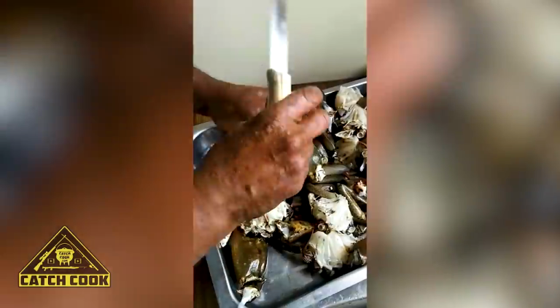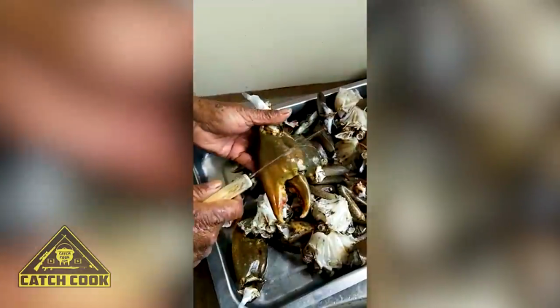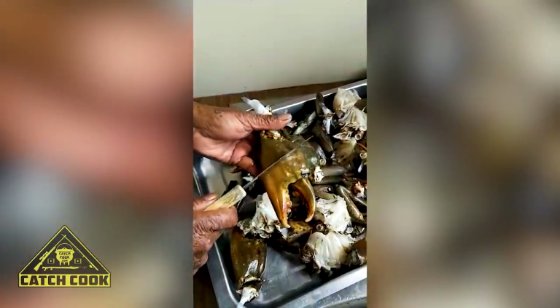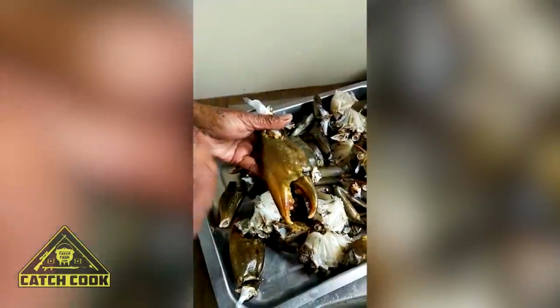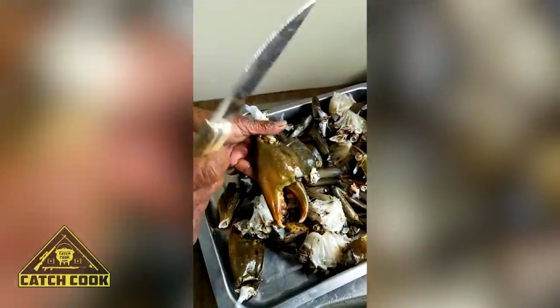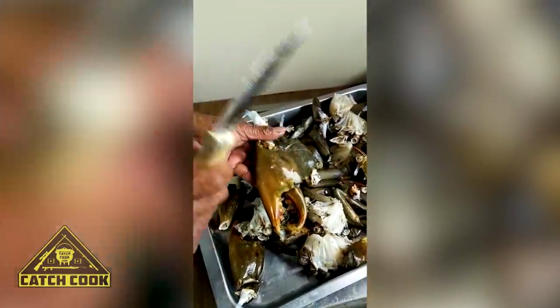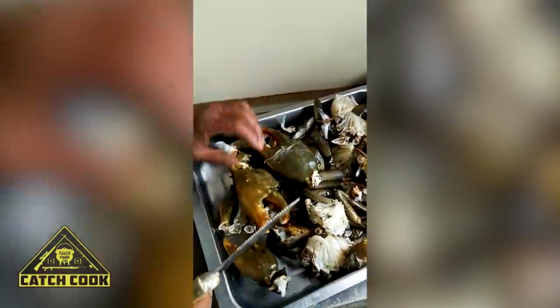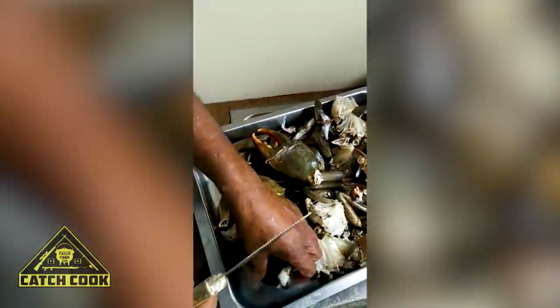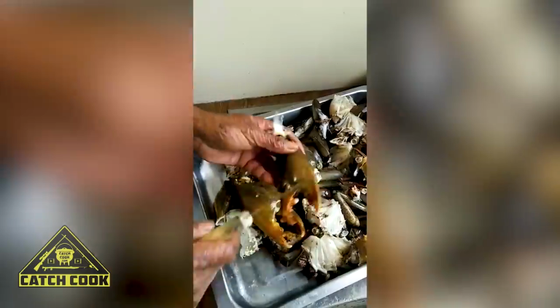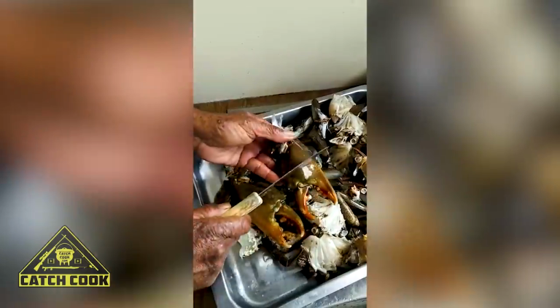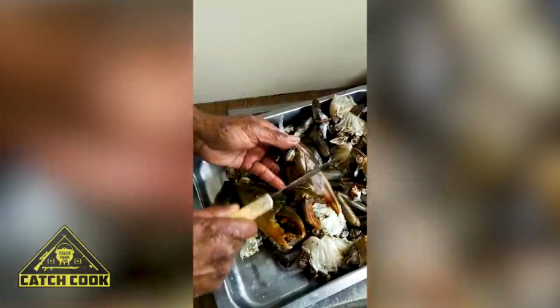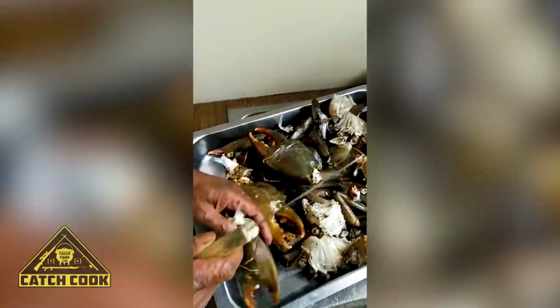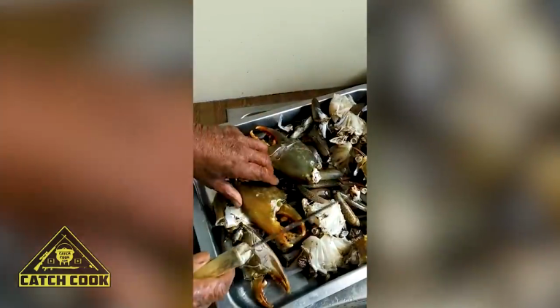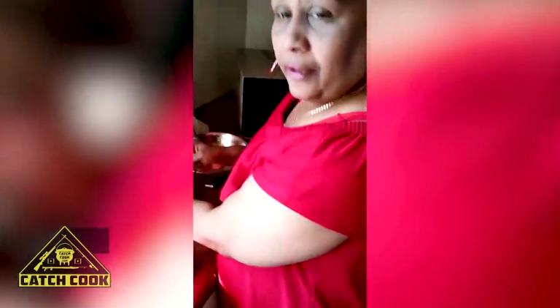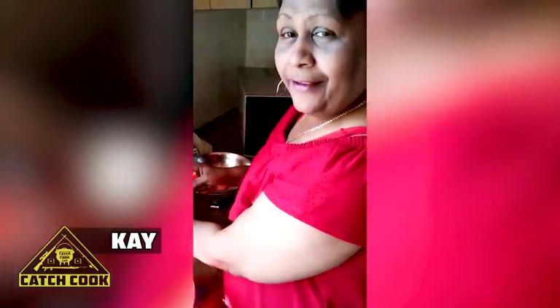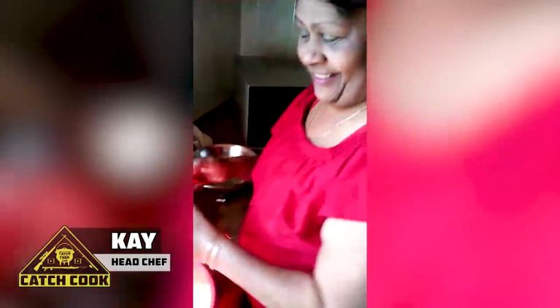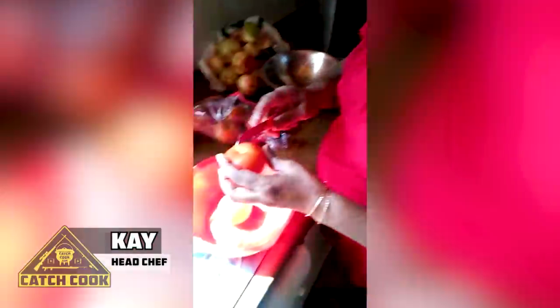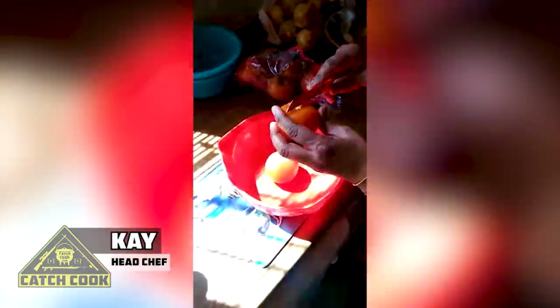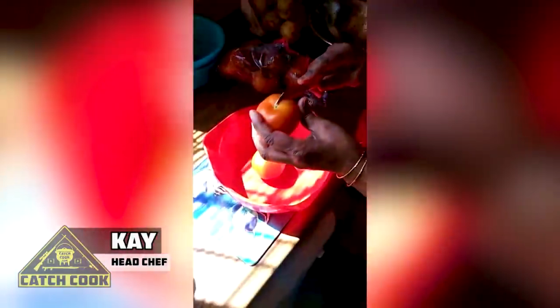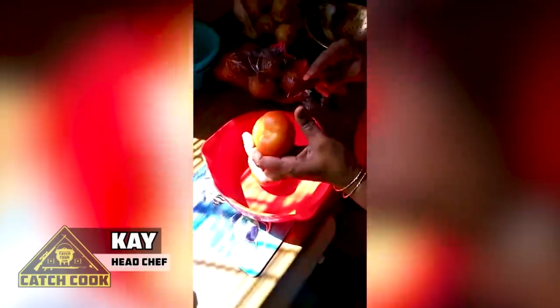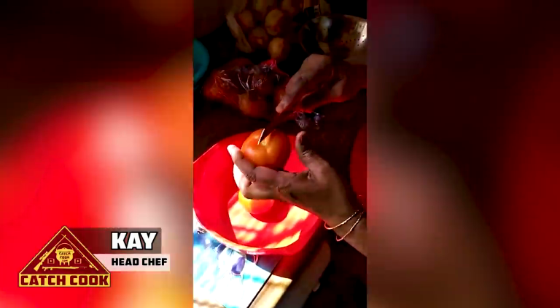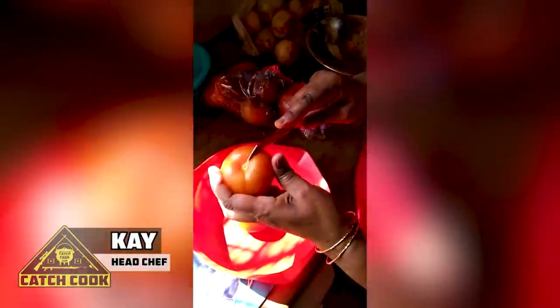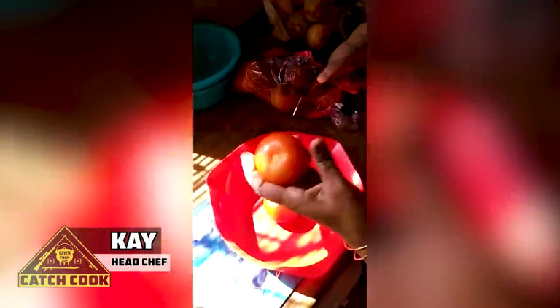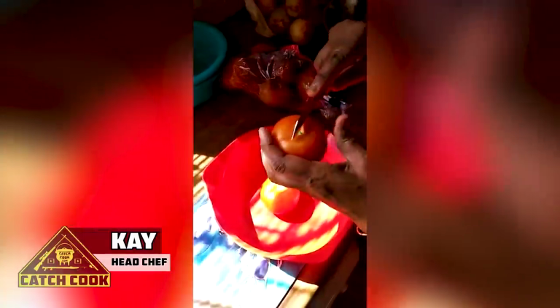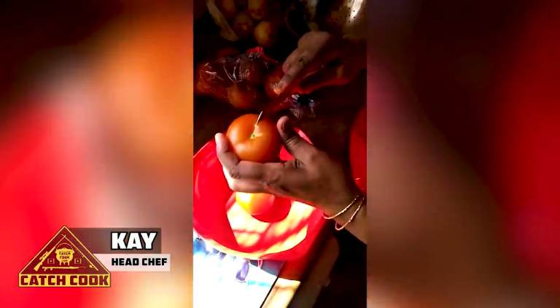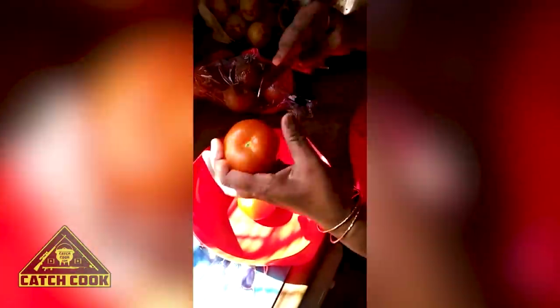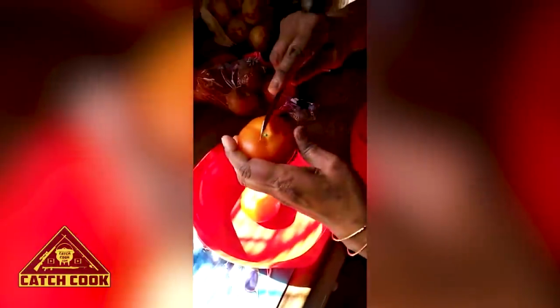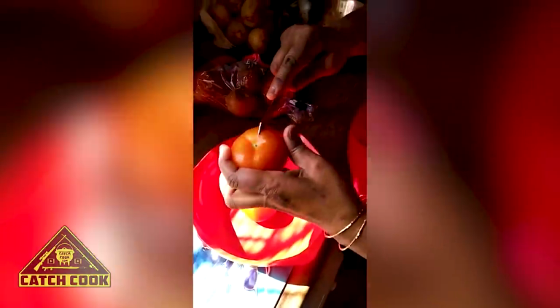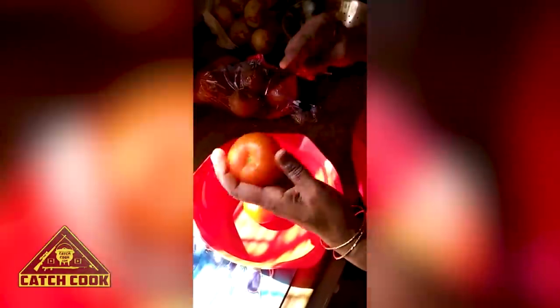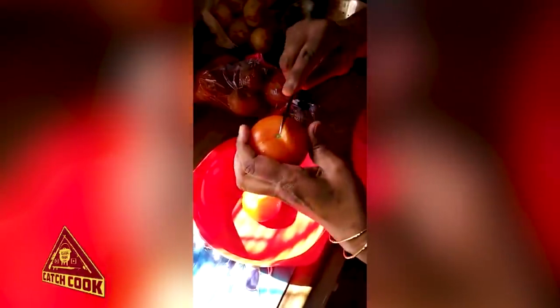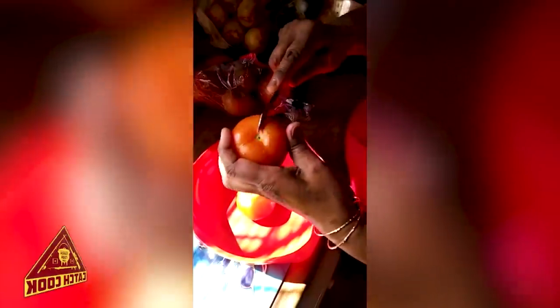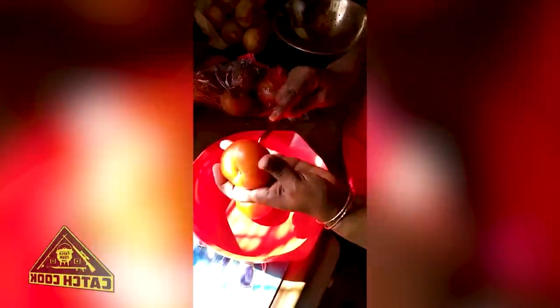You have to just crack each one, let it crack. Kay is going to show us how to prepare our tomatoes for our crab curry dish that we're going to be making for everyone.